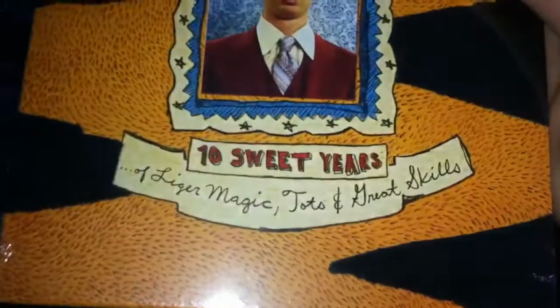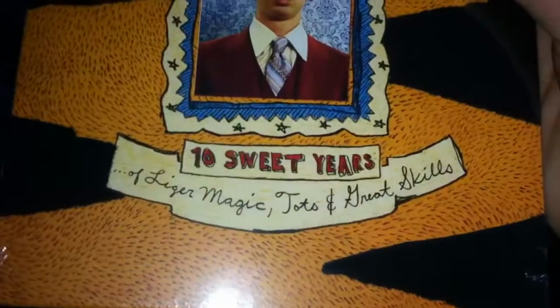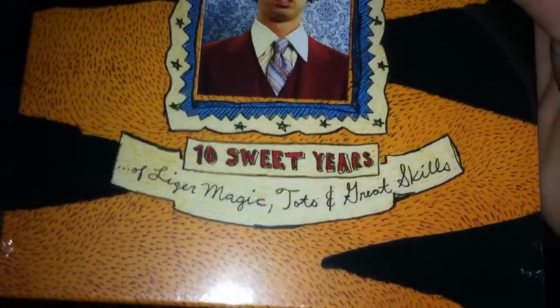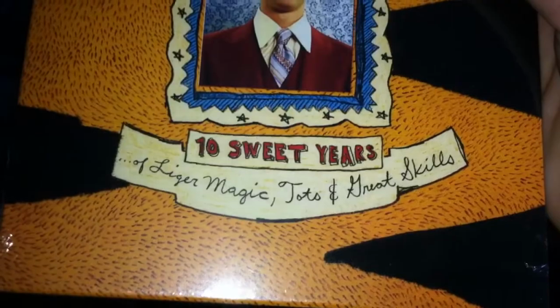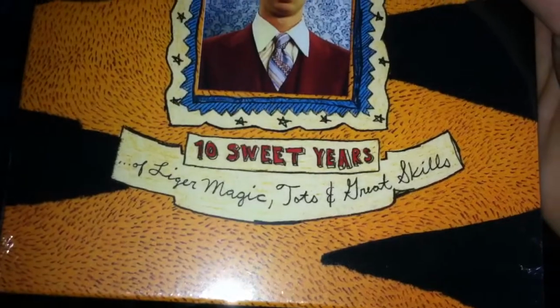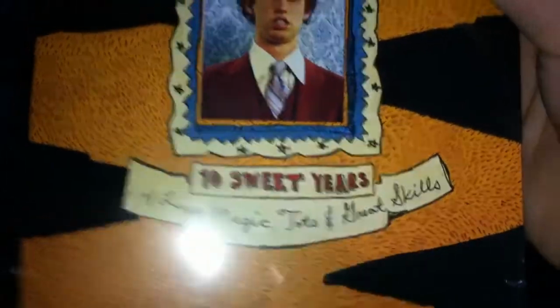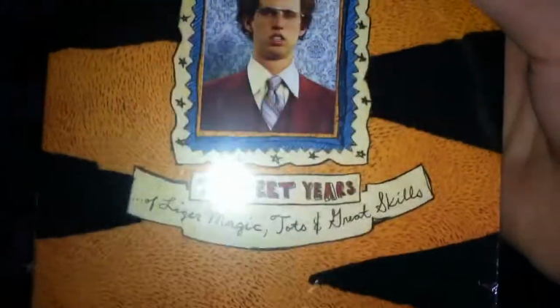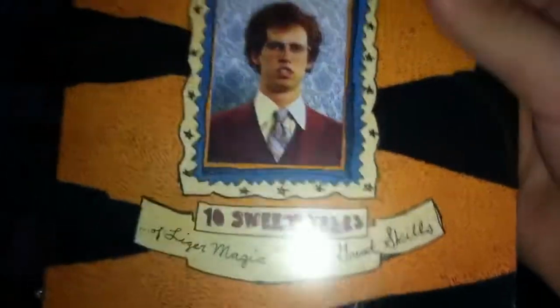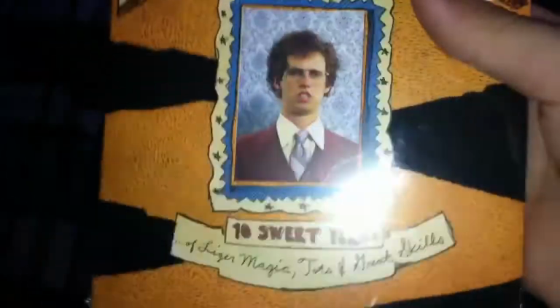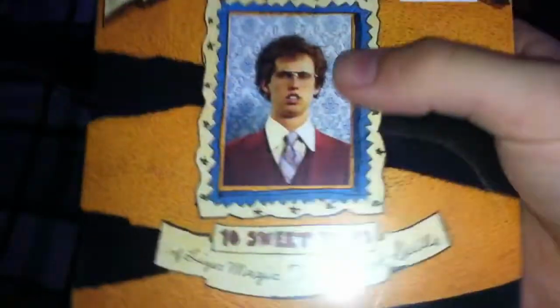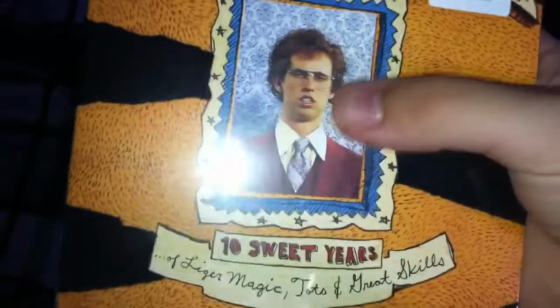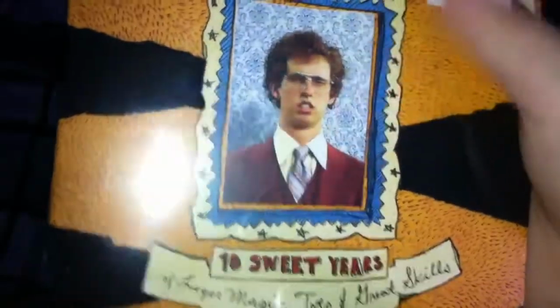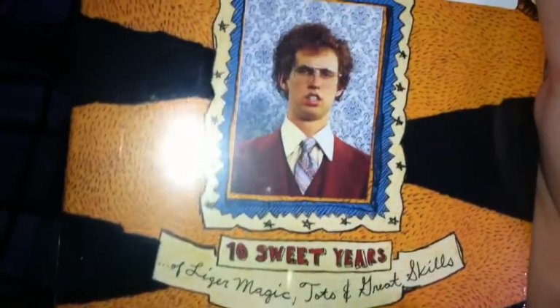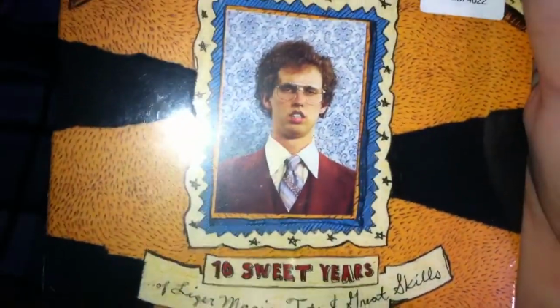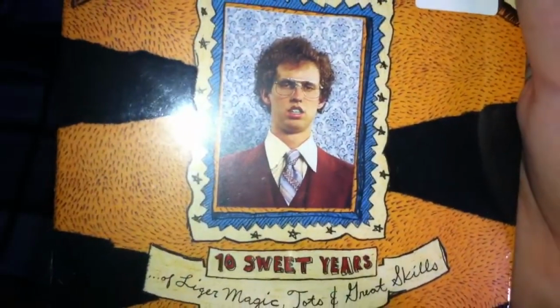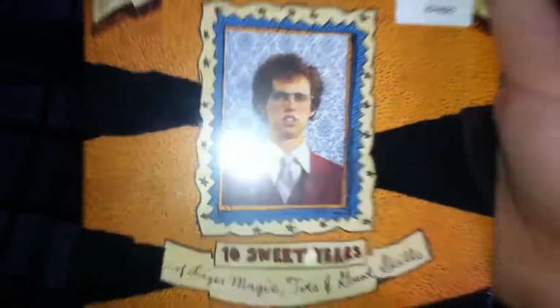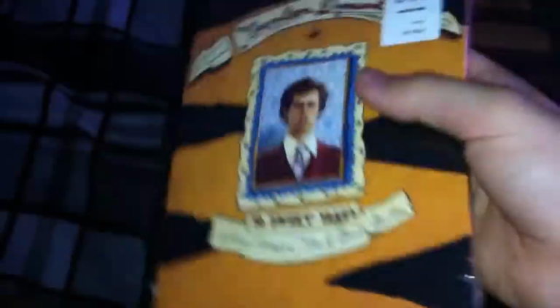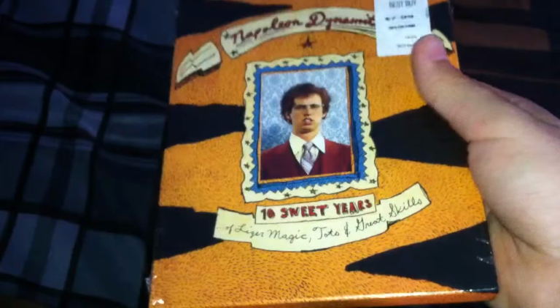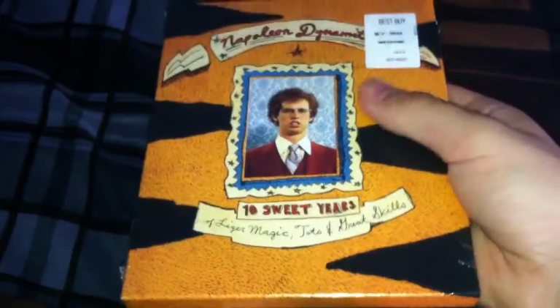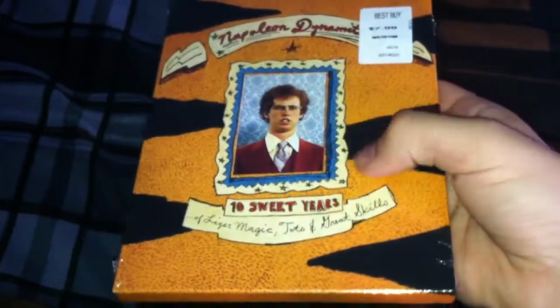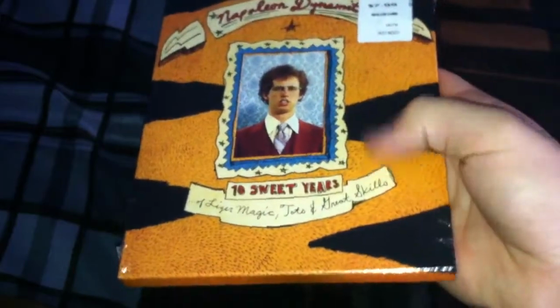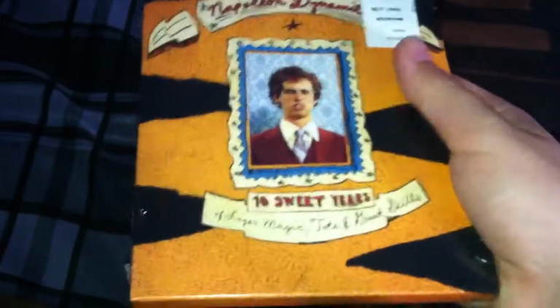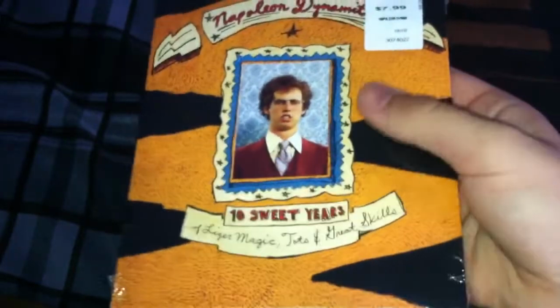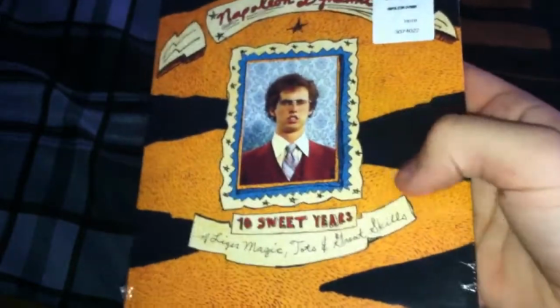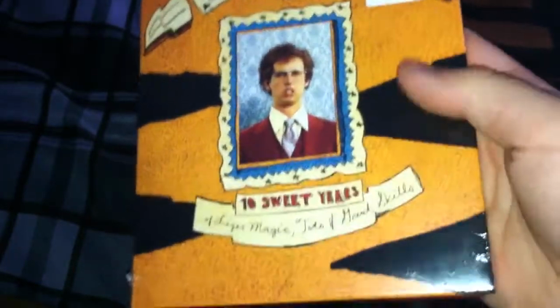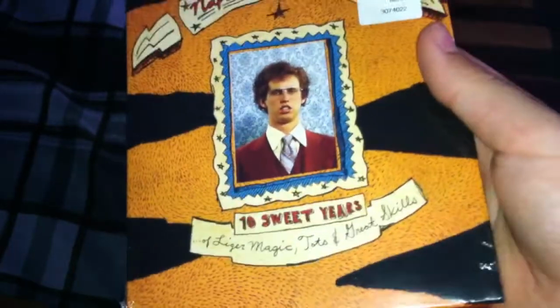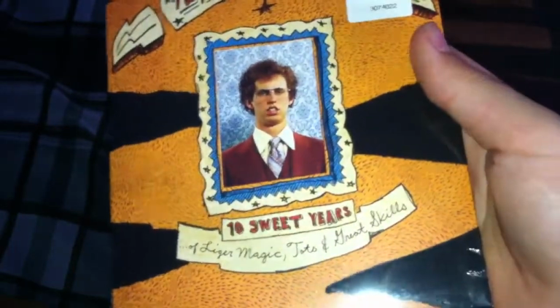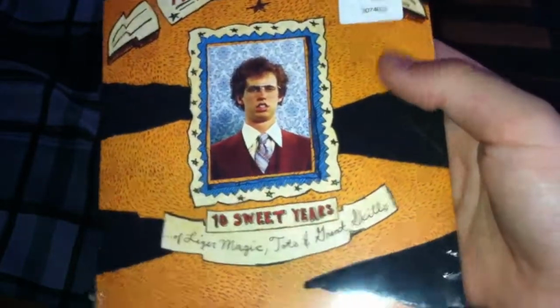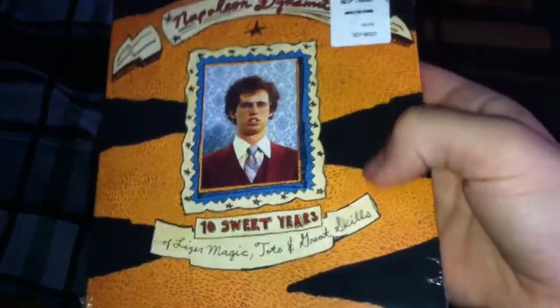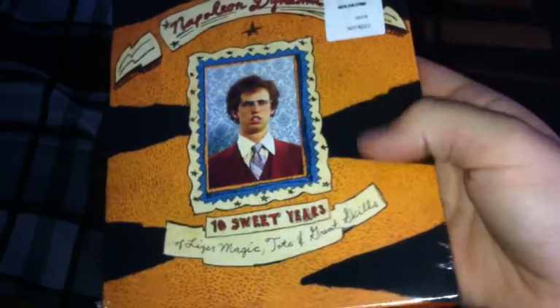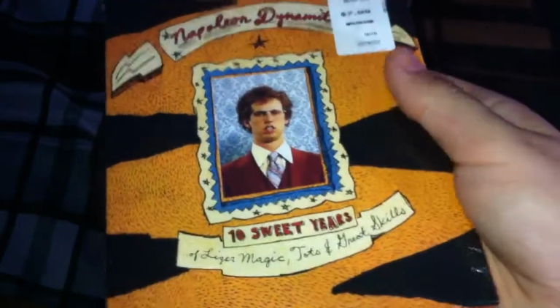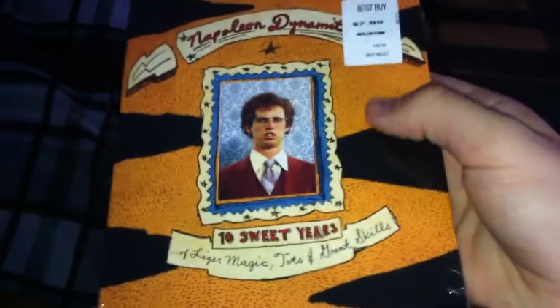As you can see, it features ligers, tater tots, and great skills. There's Napoleon — that's a nice picture — and on the background you have what appears to be a liger outline. It's very nice.